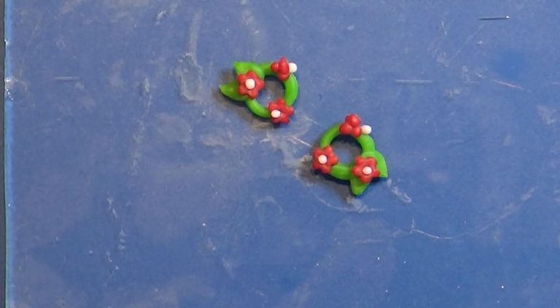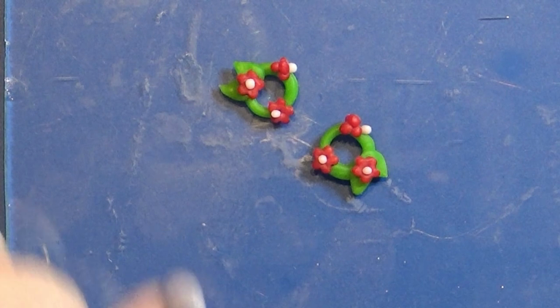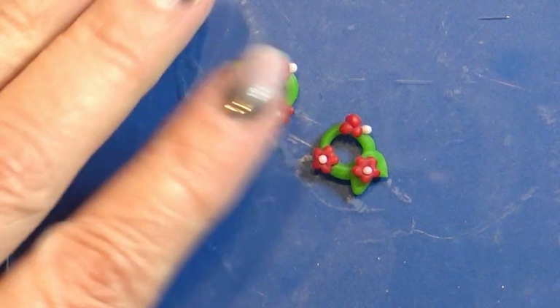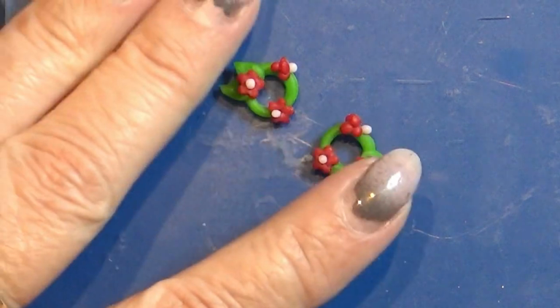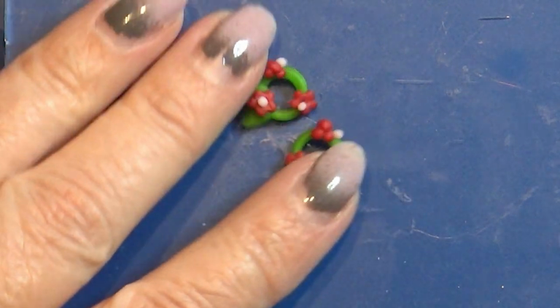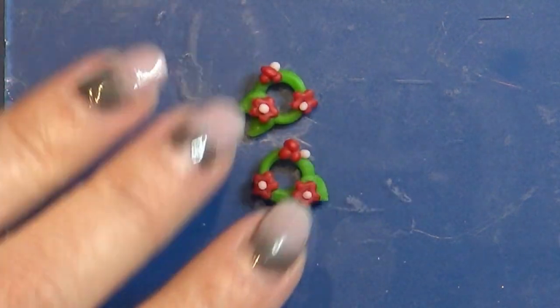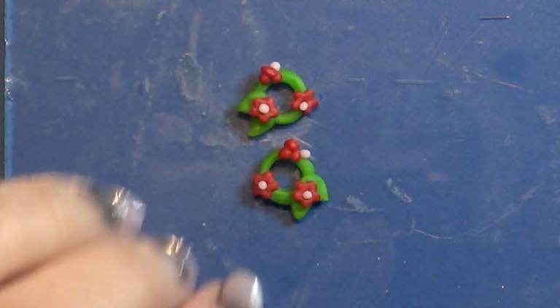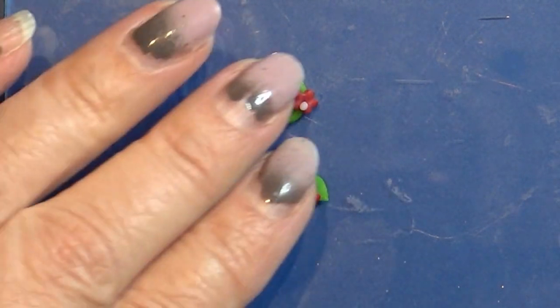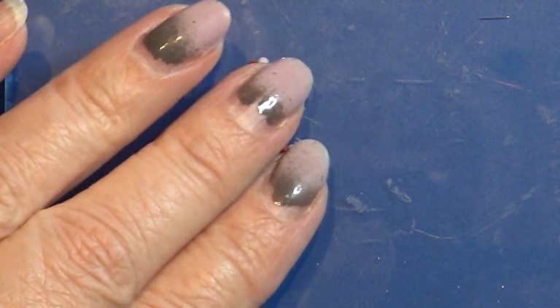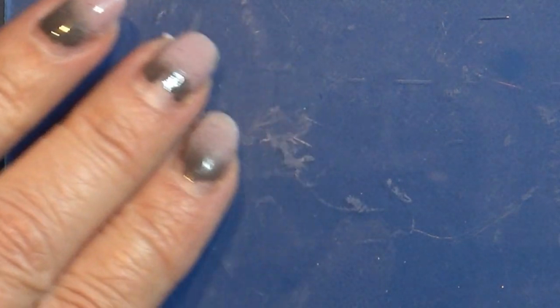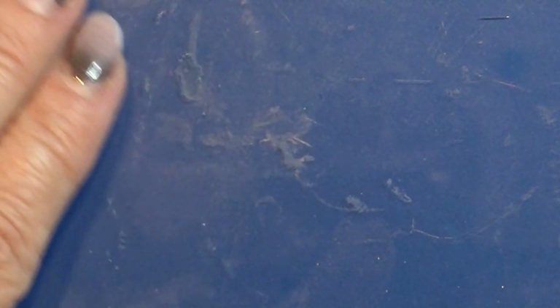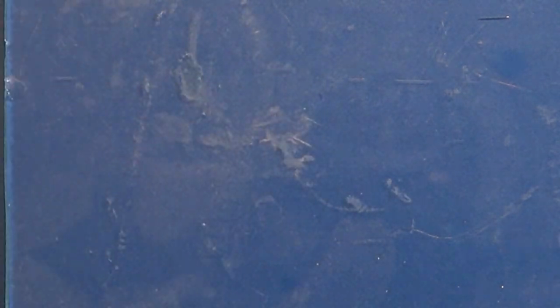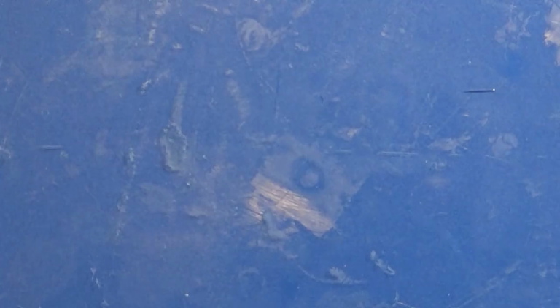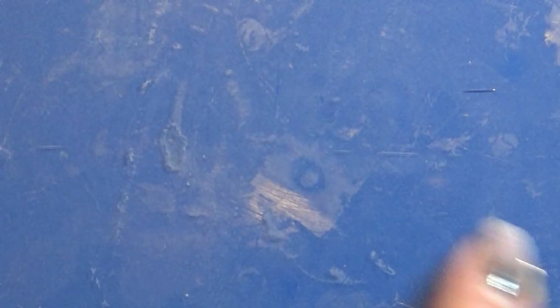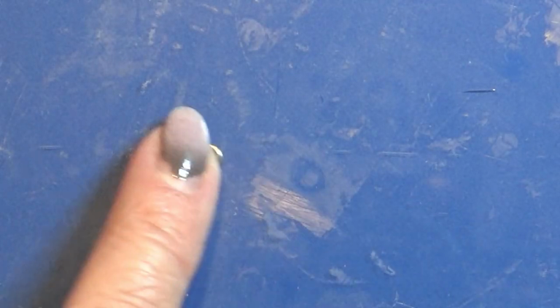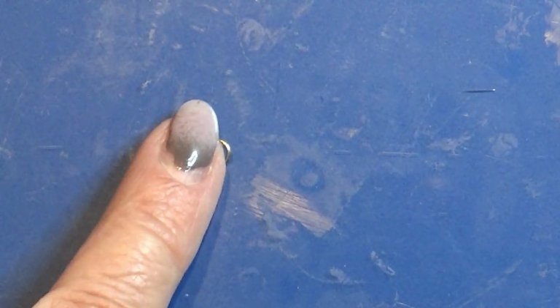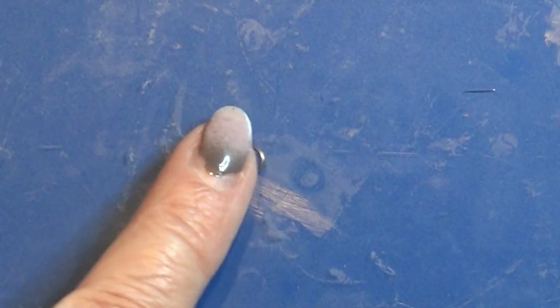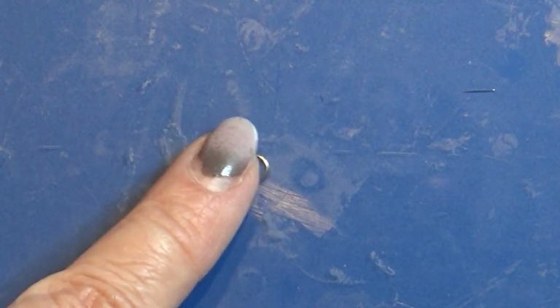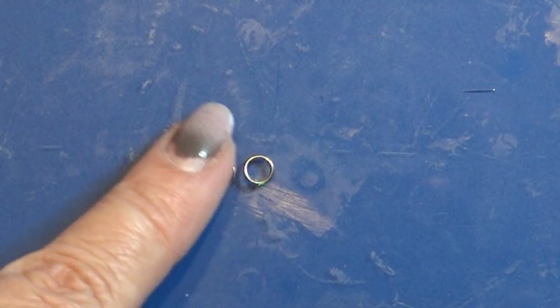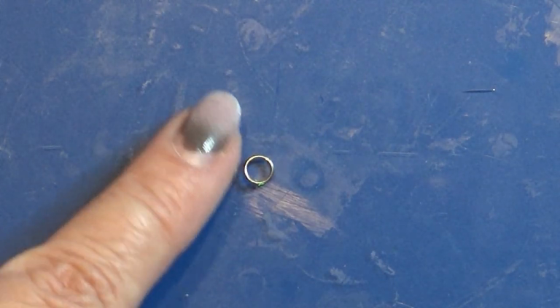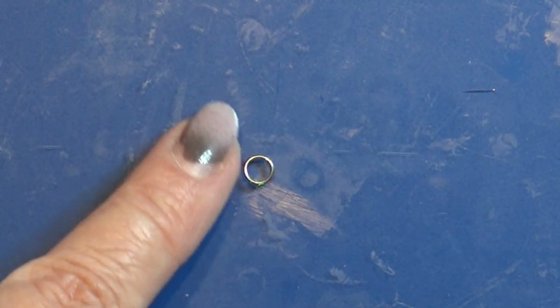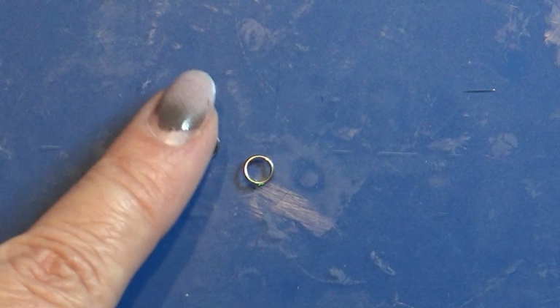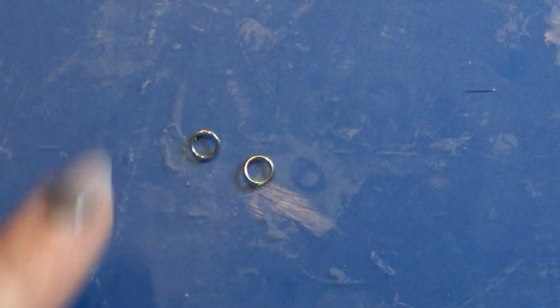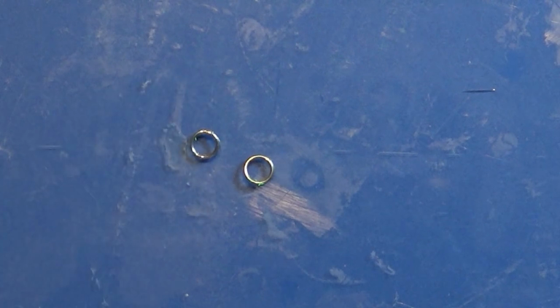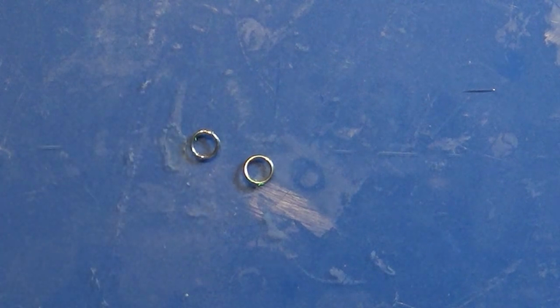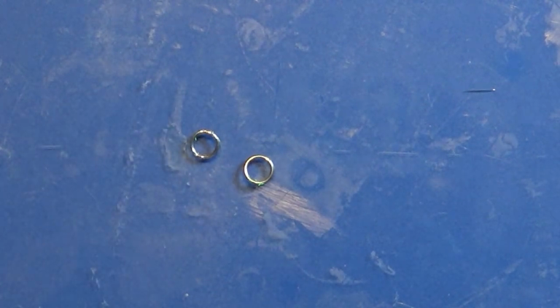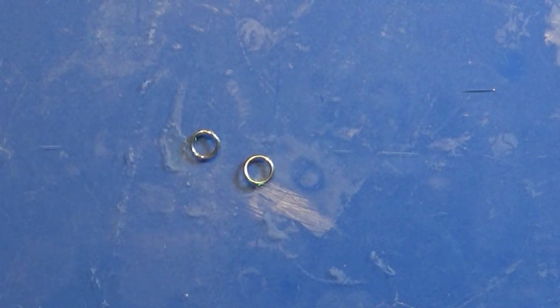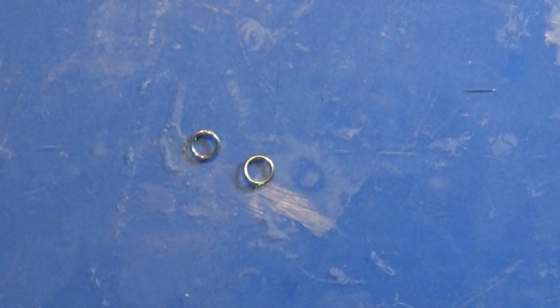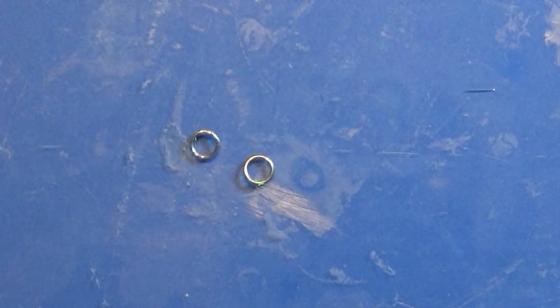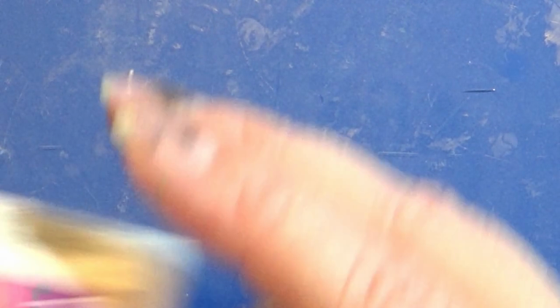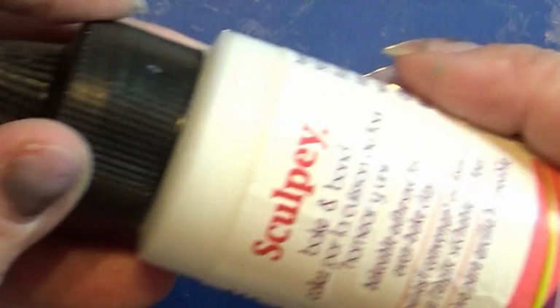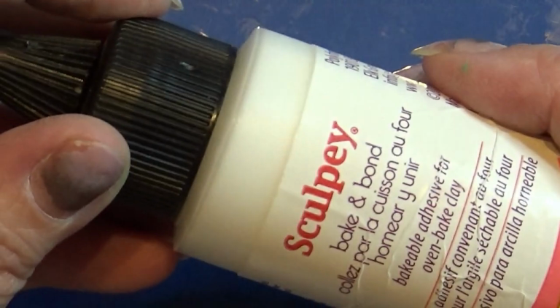These candlestick decorations are really old and I'm going to make some new ones for this Christmas.